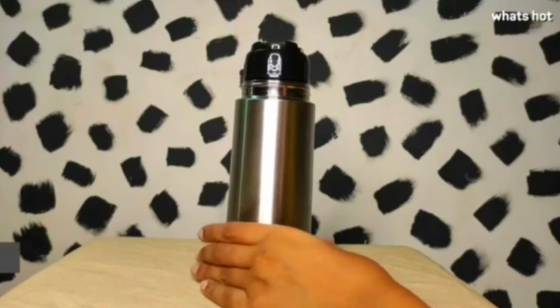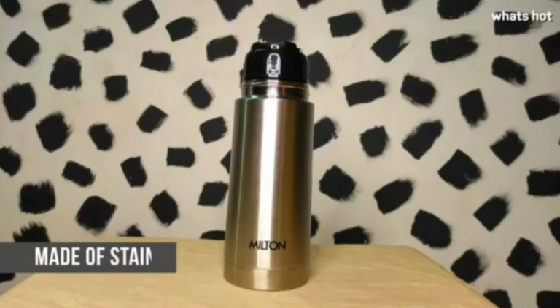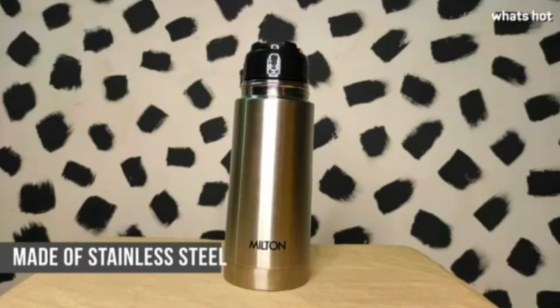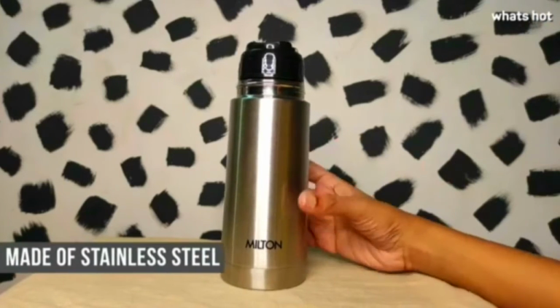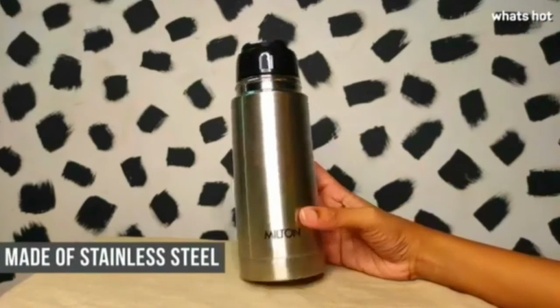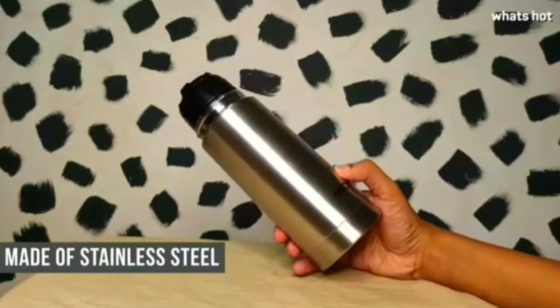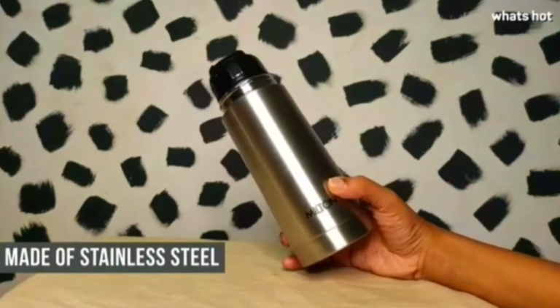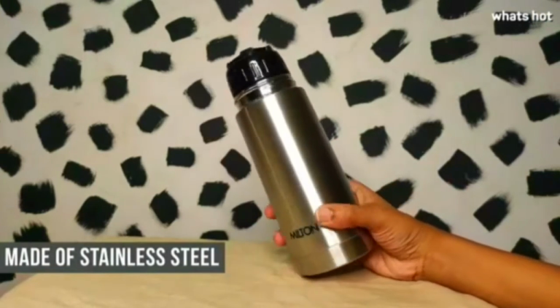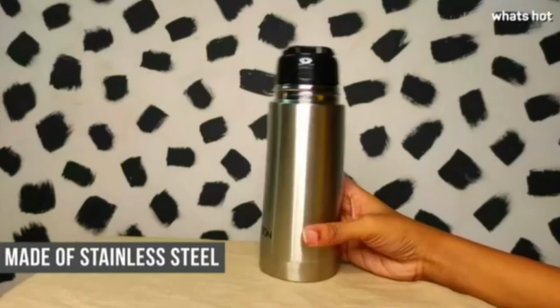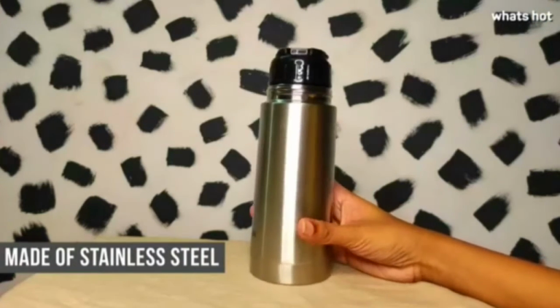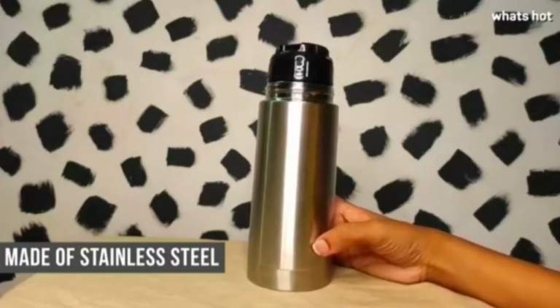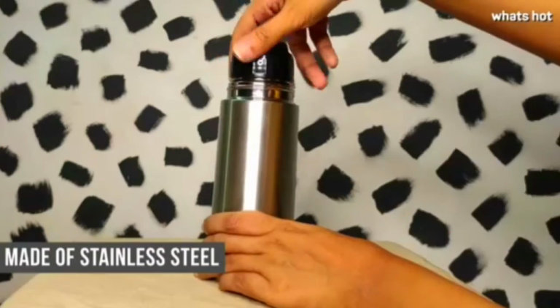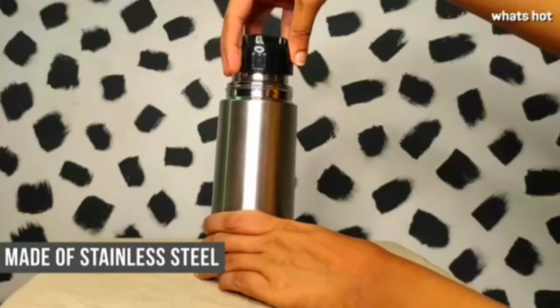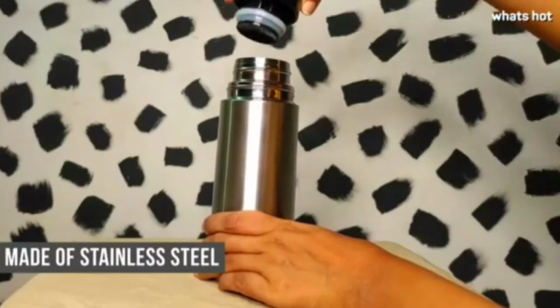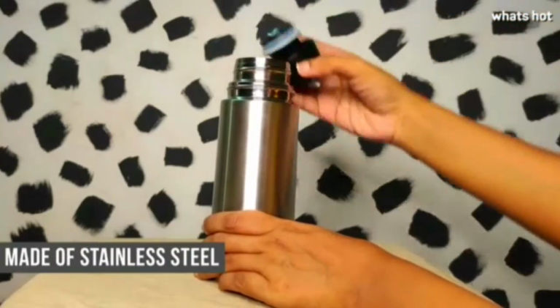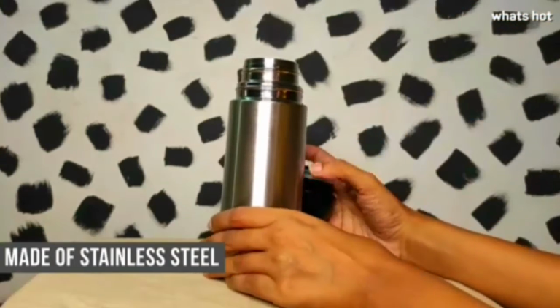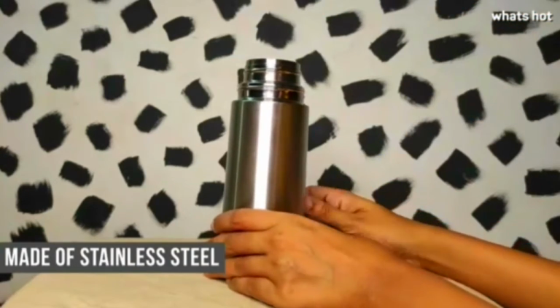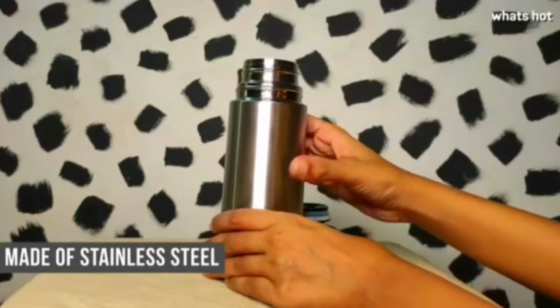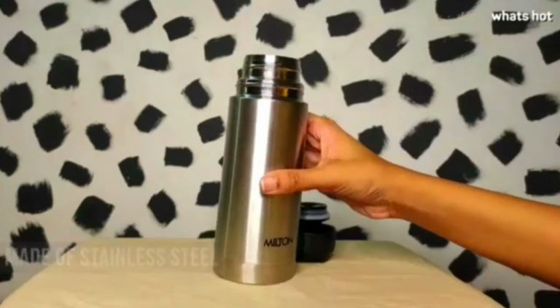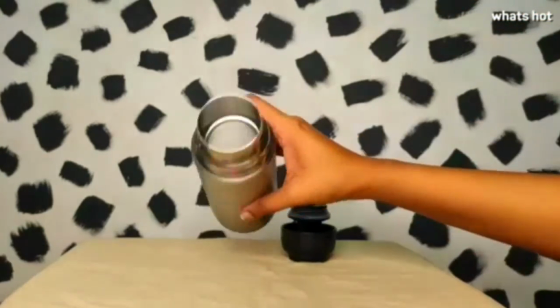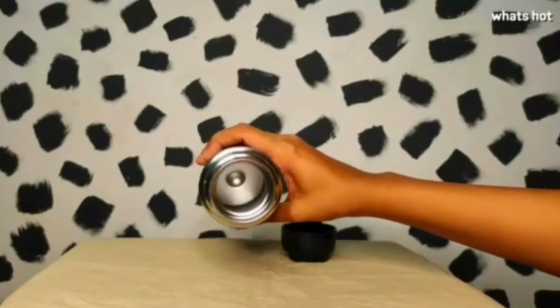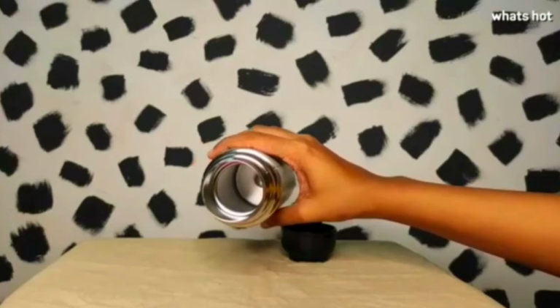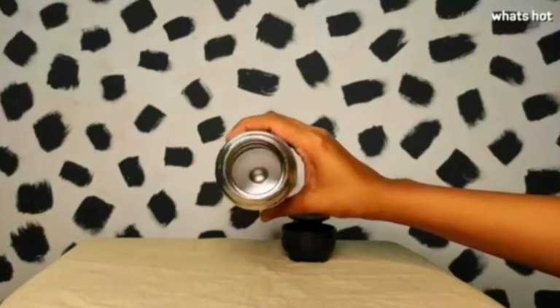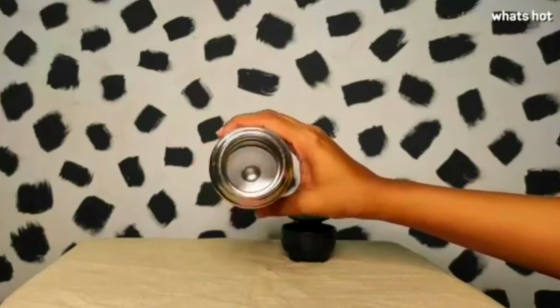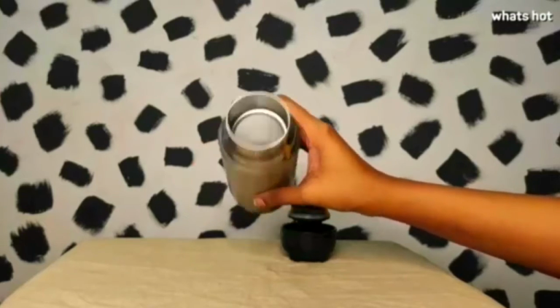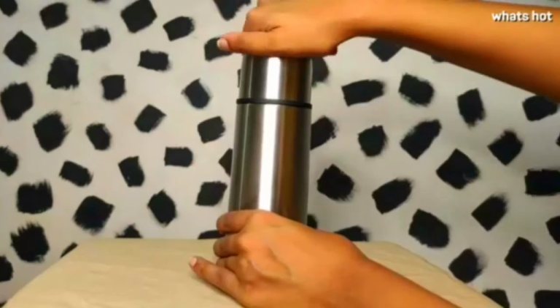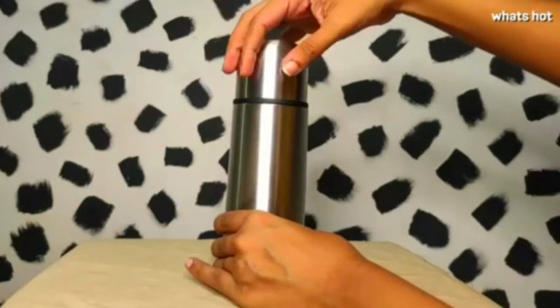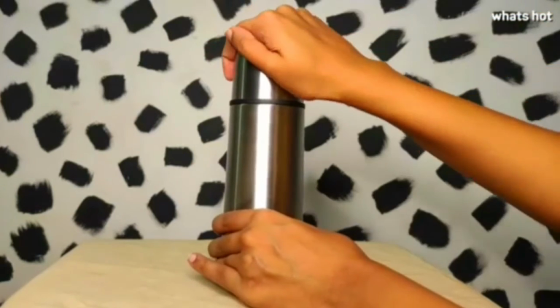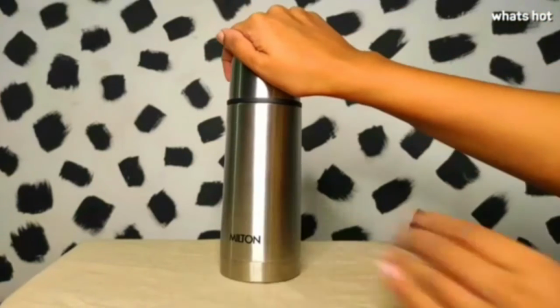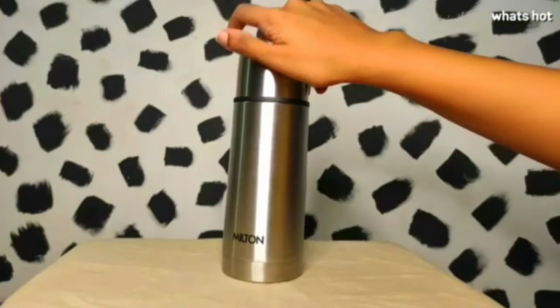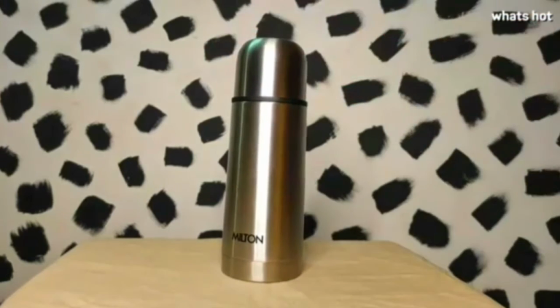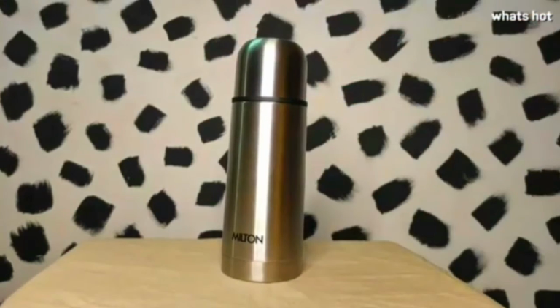This flask is made of stainless steel and it's 100% rust free, so you don't have to worry about it getting damaged. On the inside, it has a copper coating which helps in keeping the liquid at its particular temperature for 24 hours.